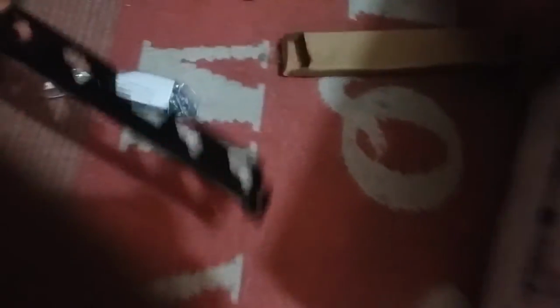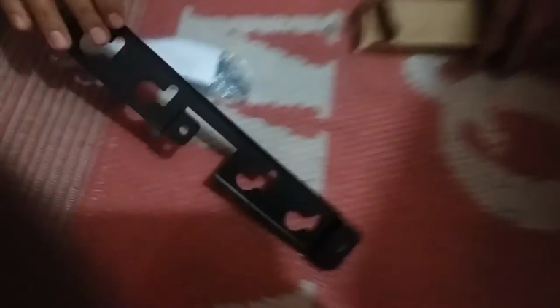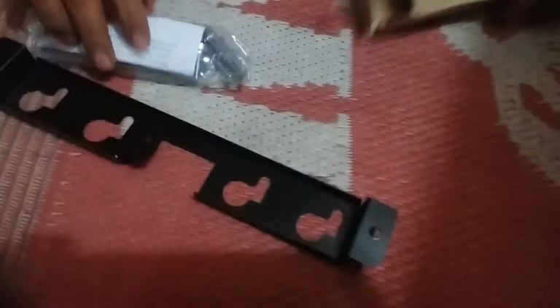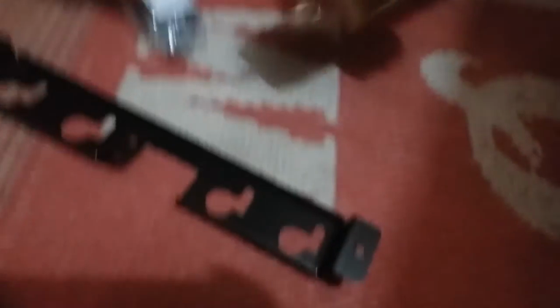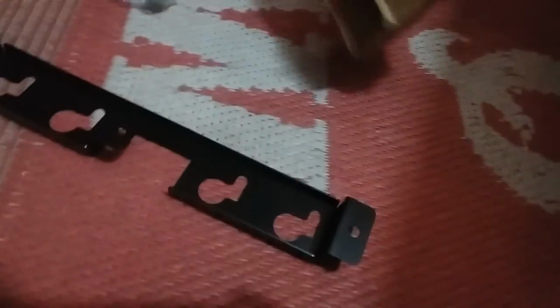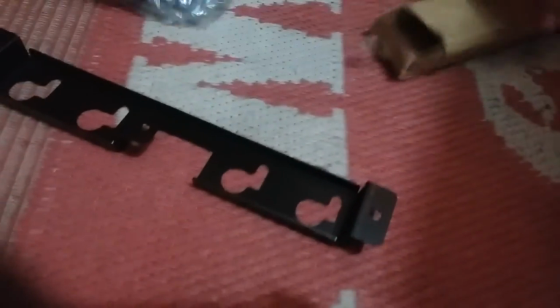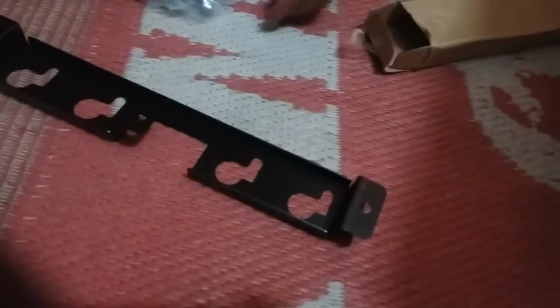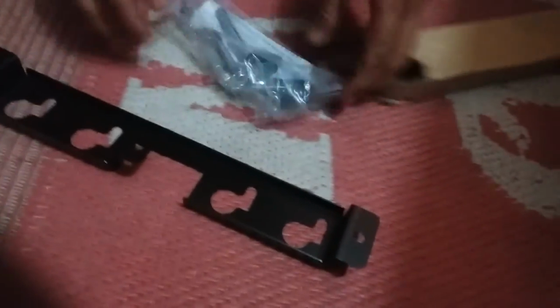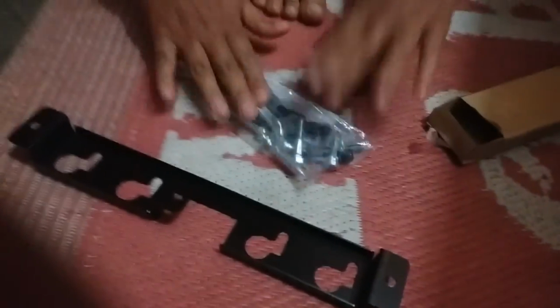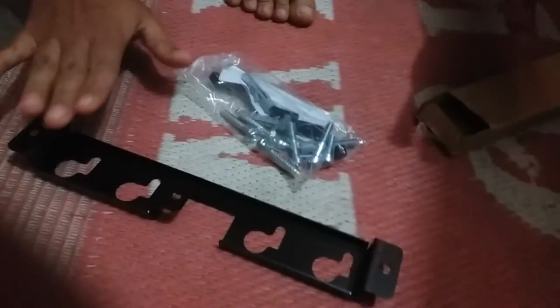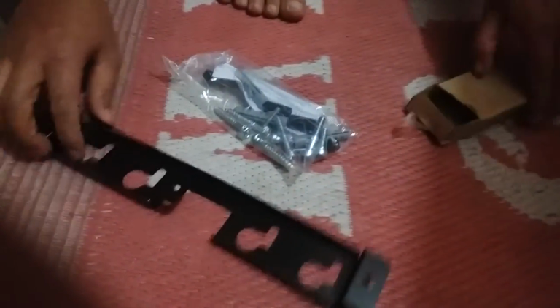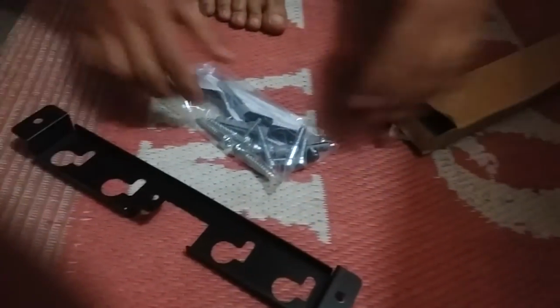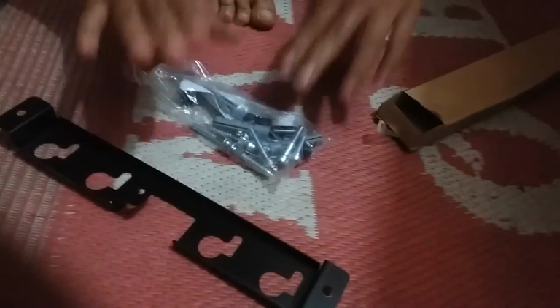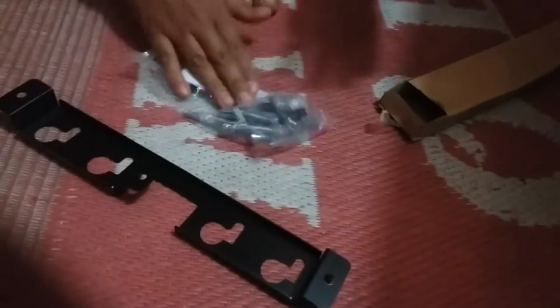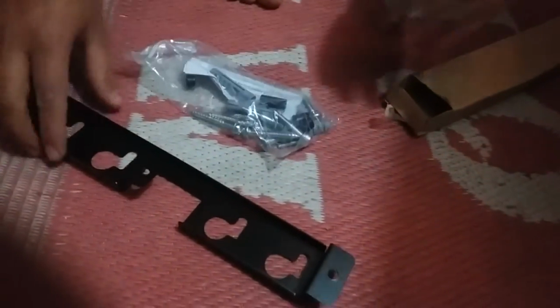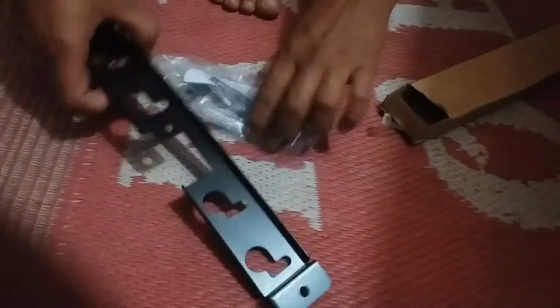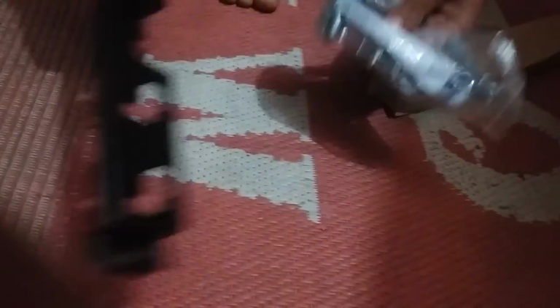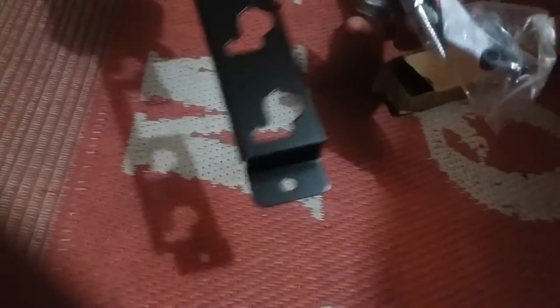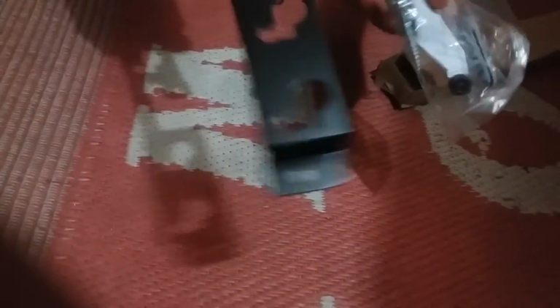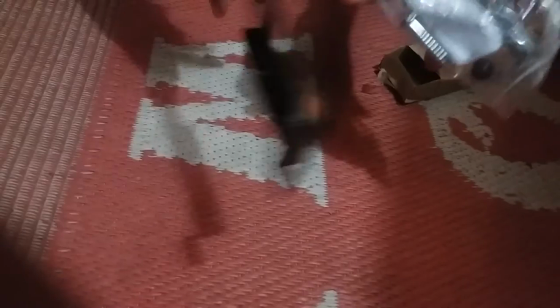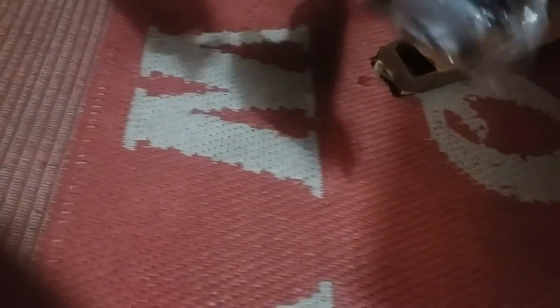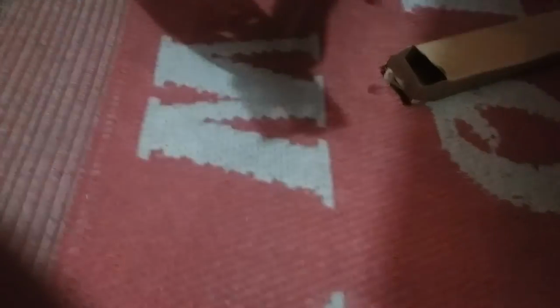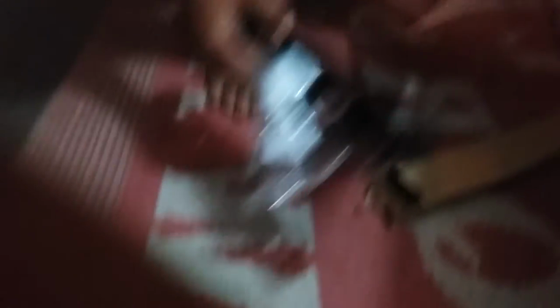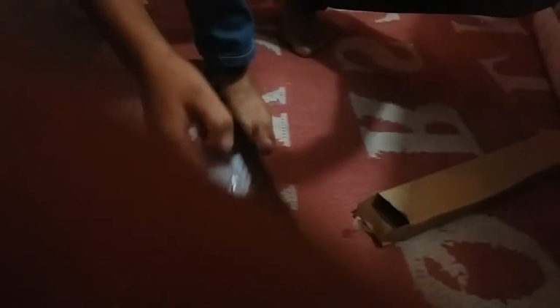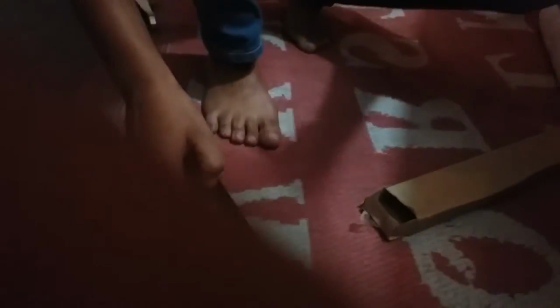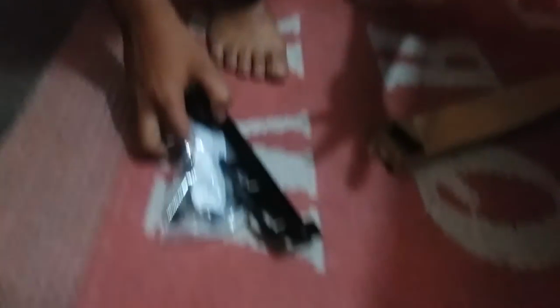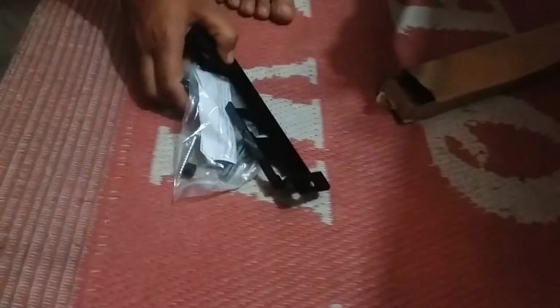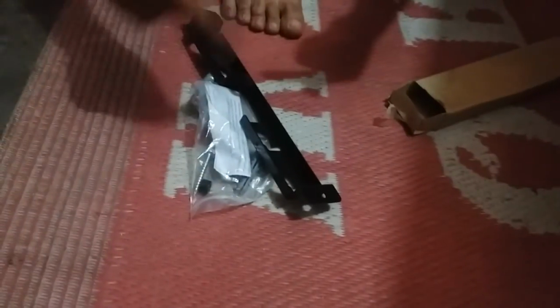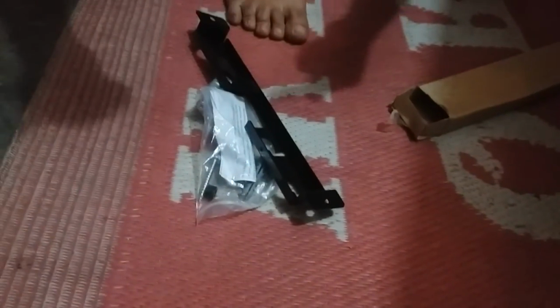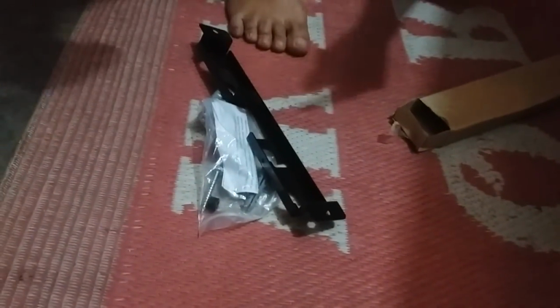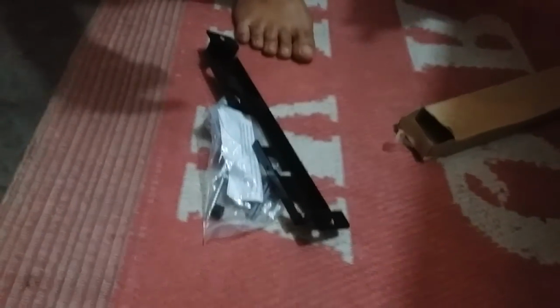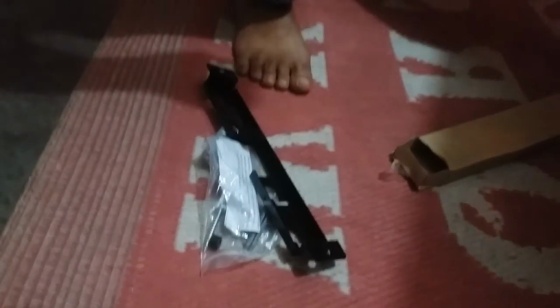There is a wall mount kit for the box and all the kits. In the next video I will tell you about wall mounts and then I will tell you about the features.